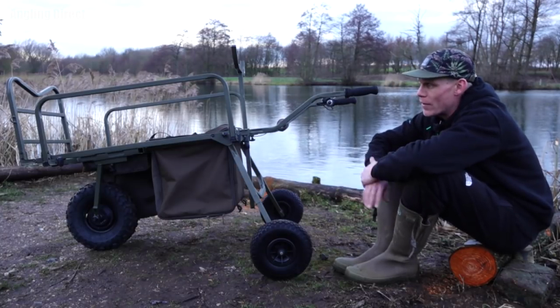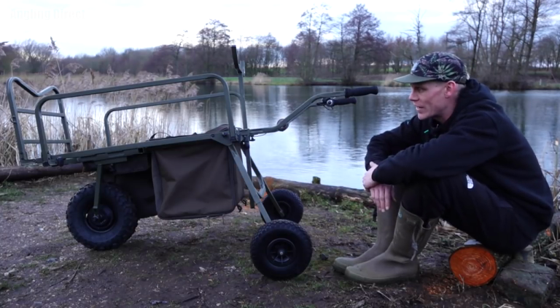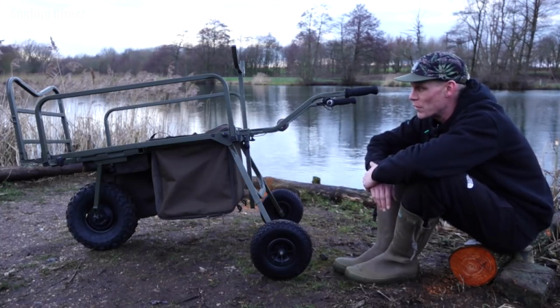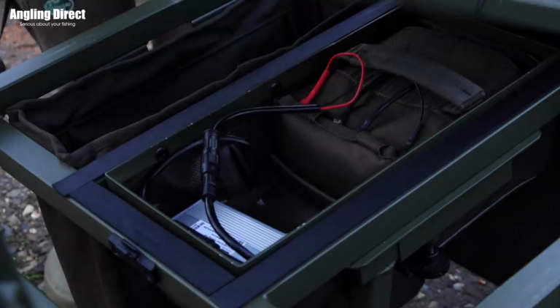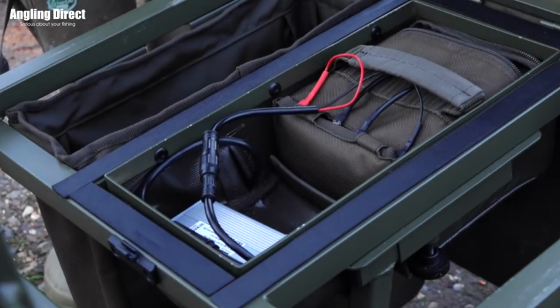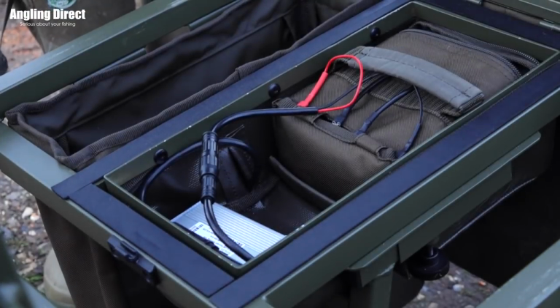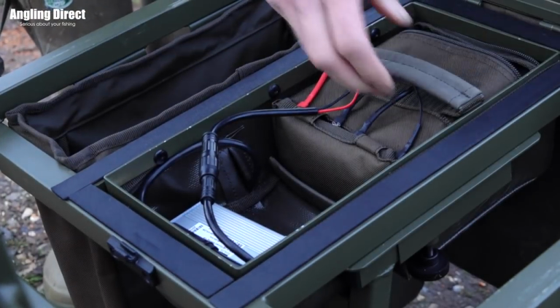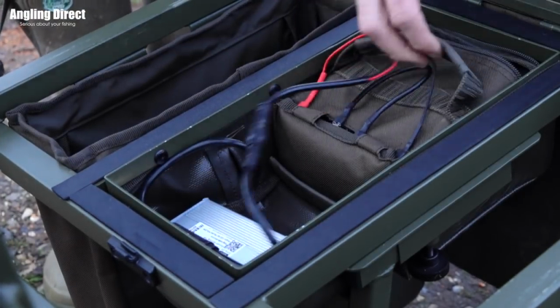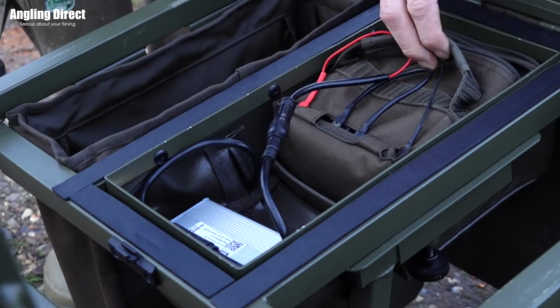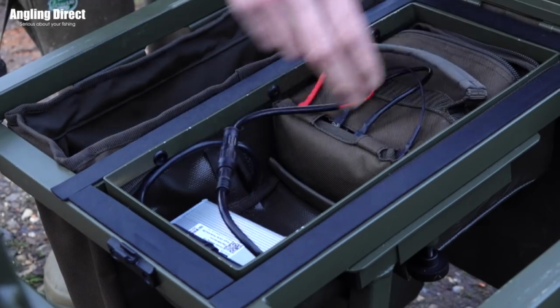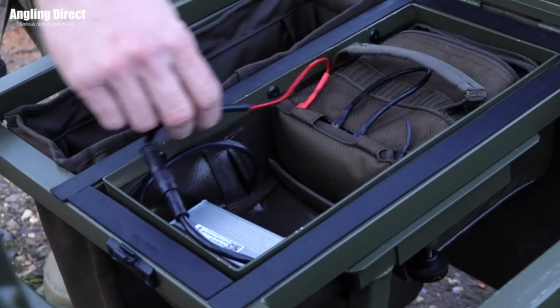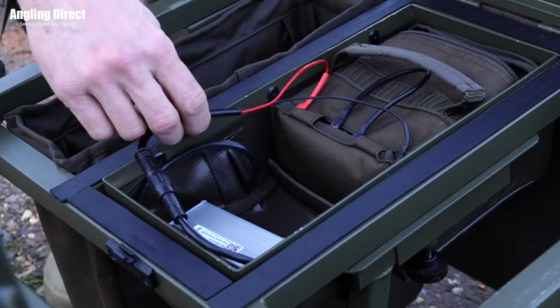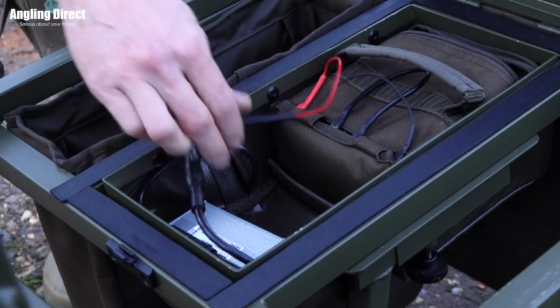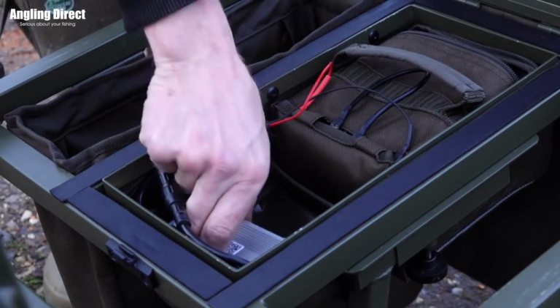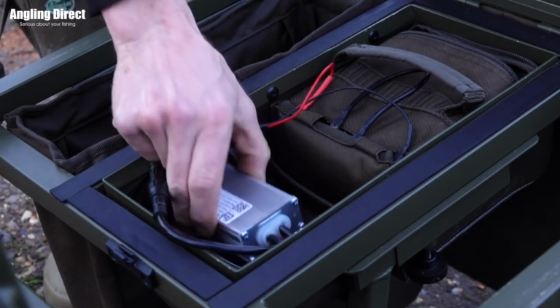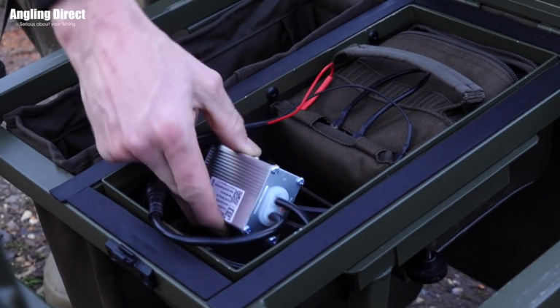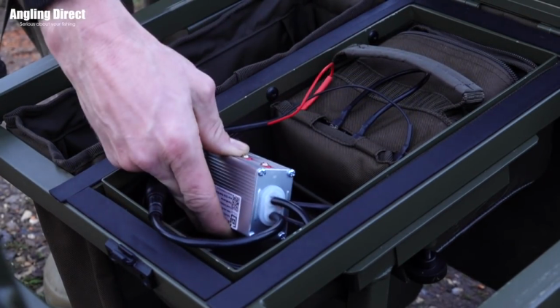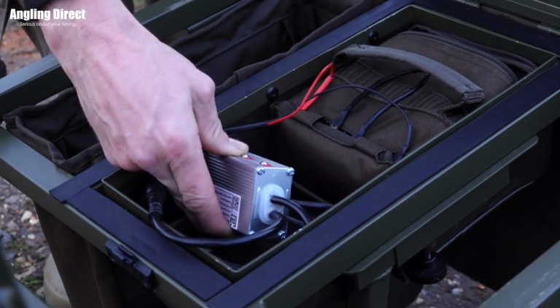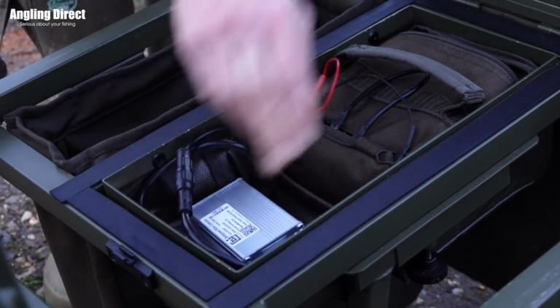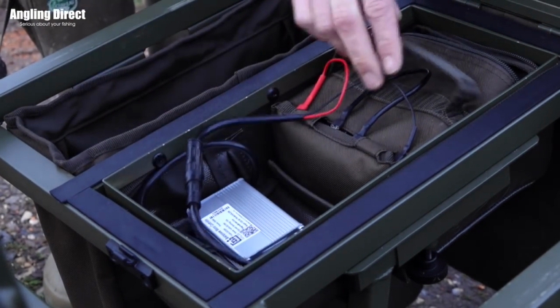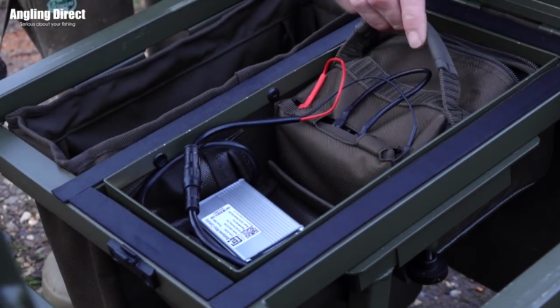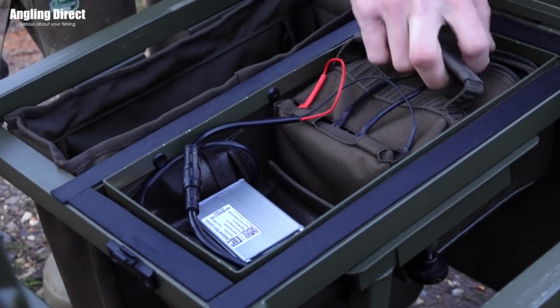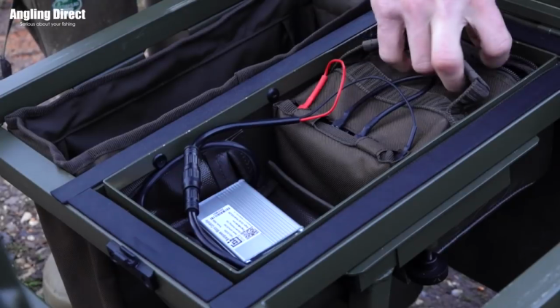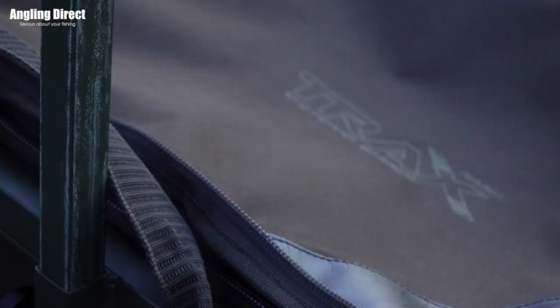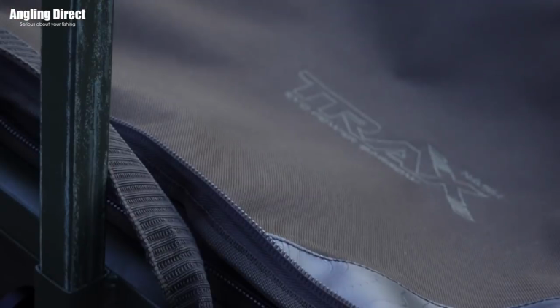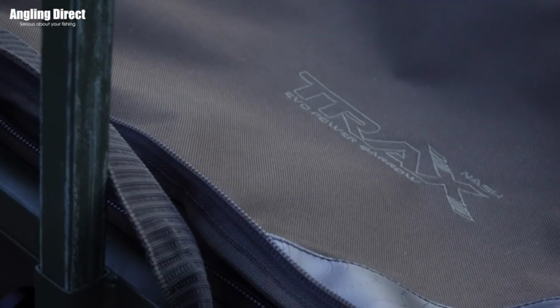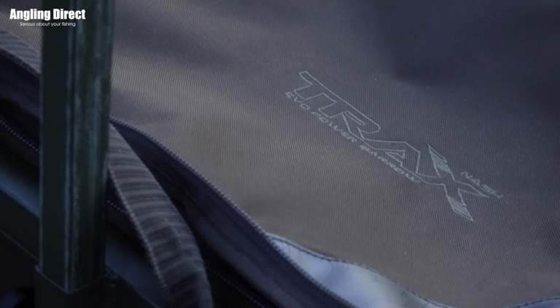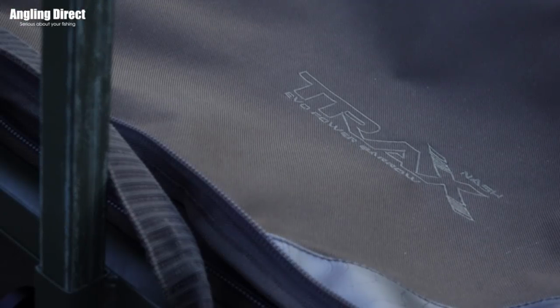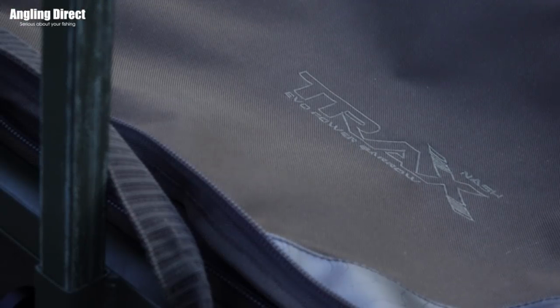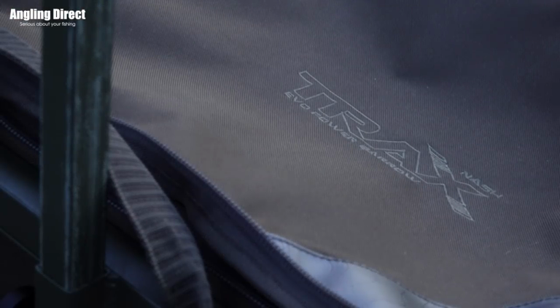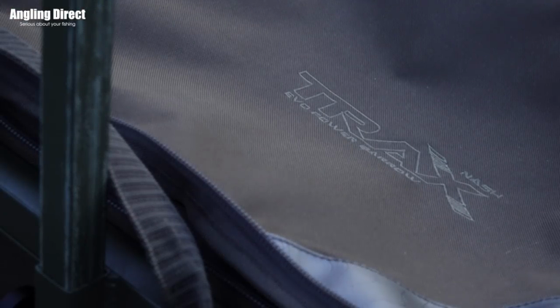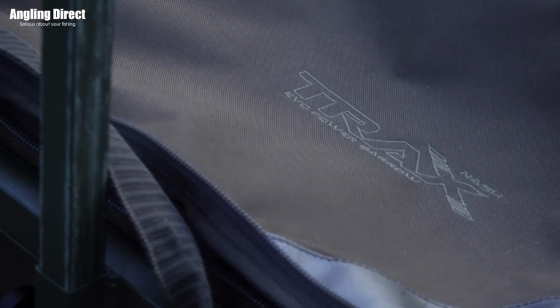When you look at the barrow itself, you don't really notice the power drive element to it, and that's because everything's hidden within the hub of the wheel — very neat and compact. There are two models available: the Metro and the Cargo.